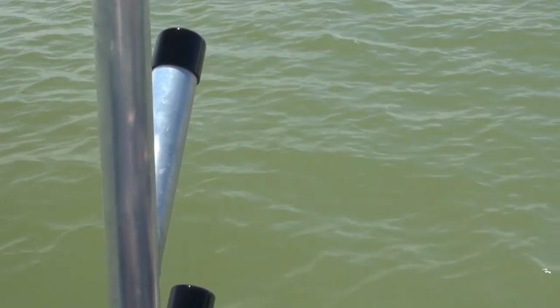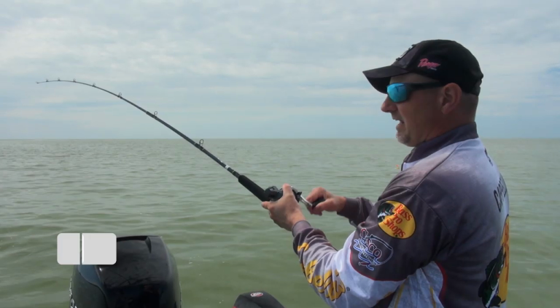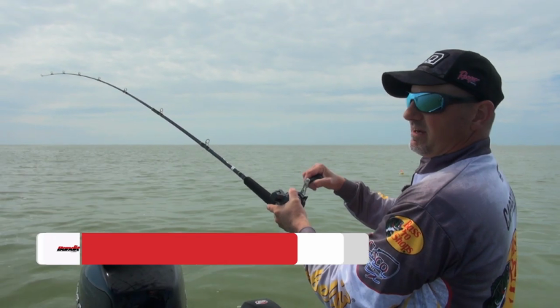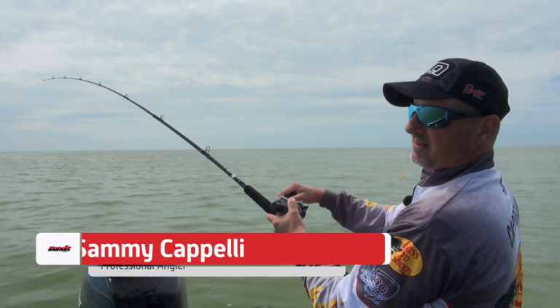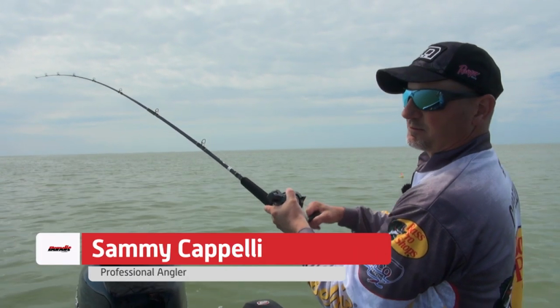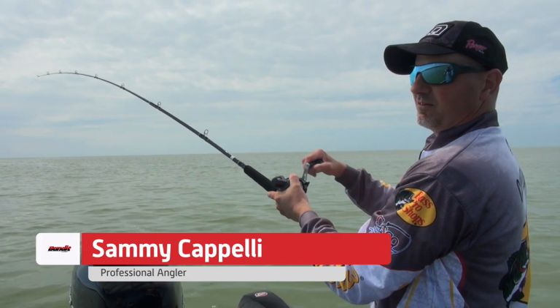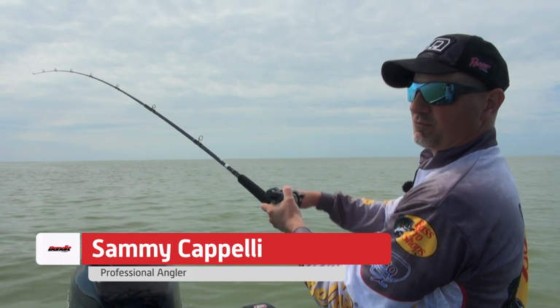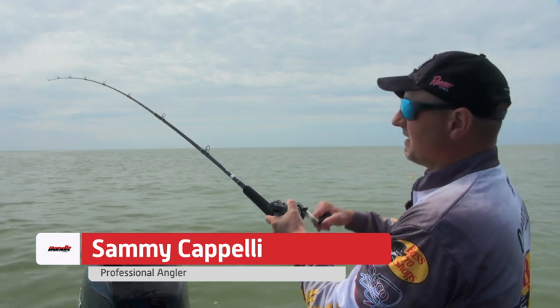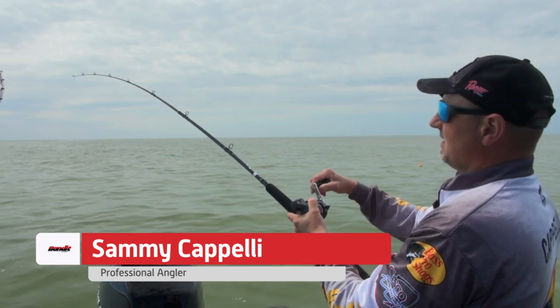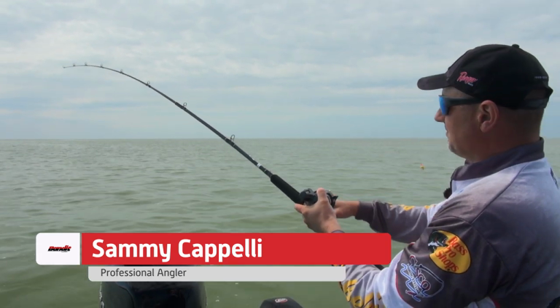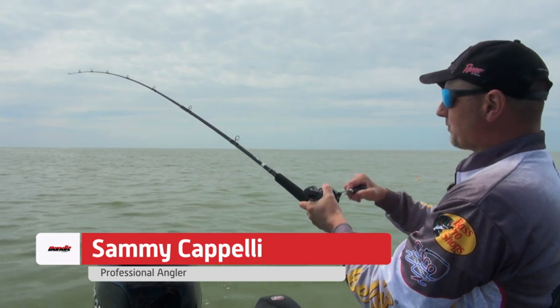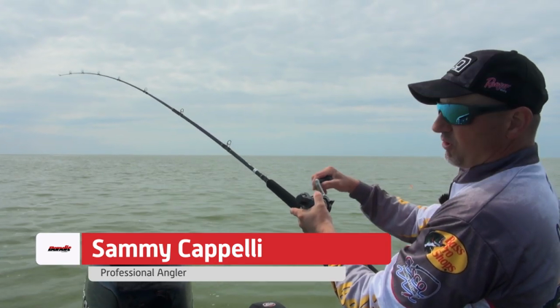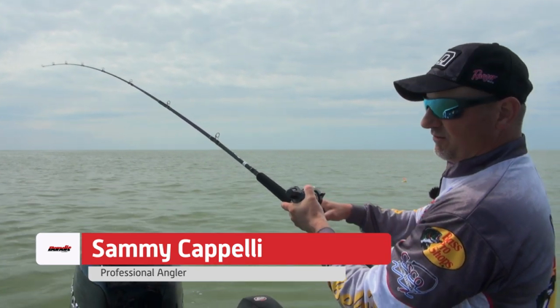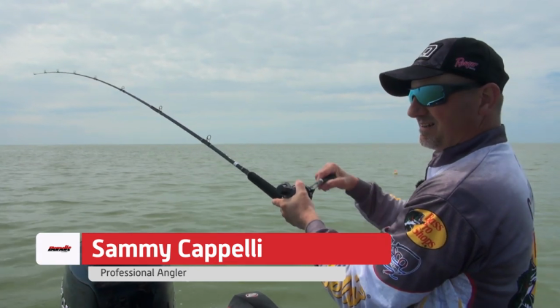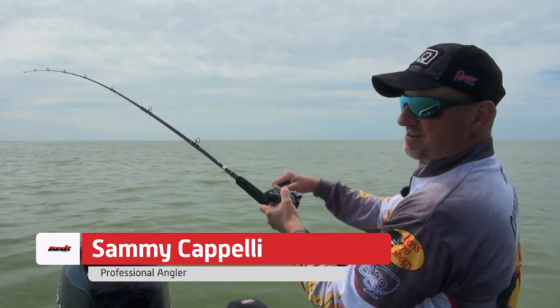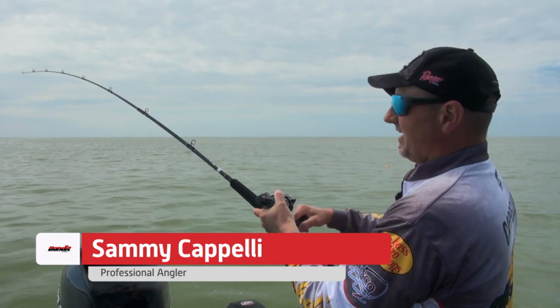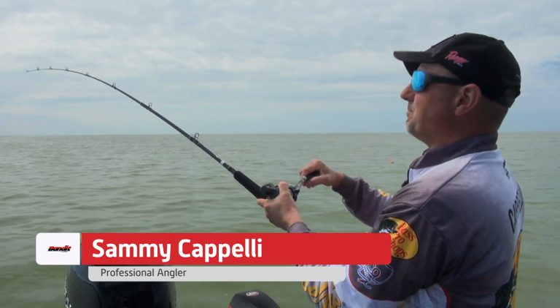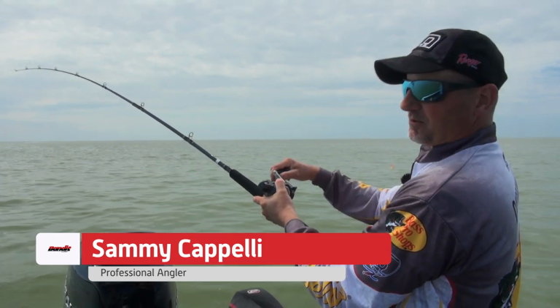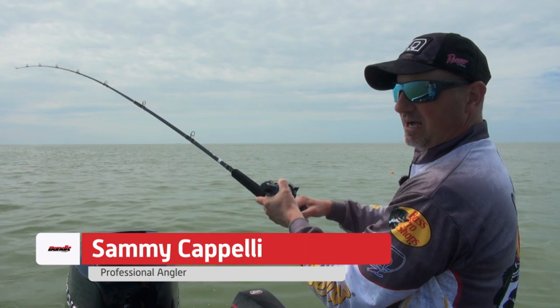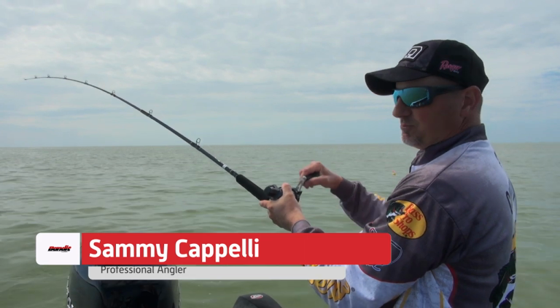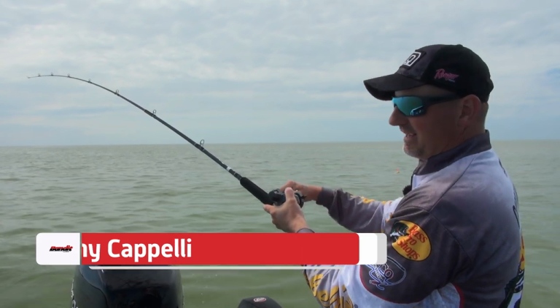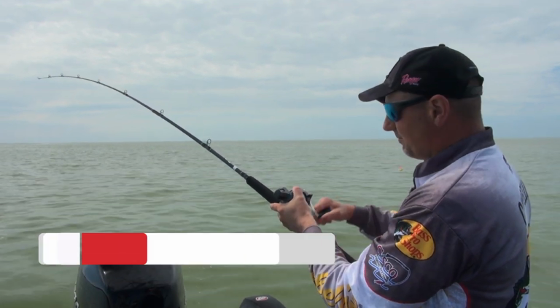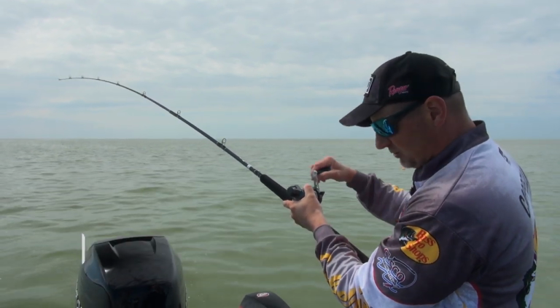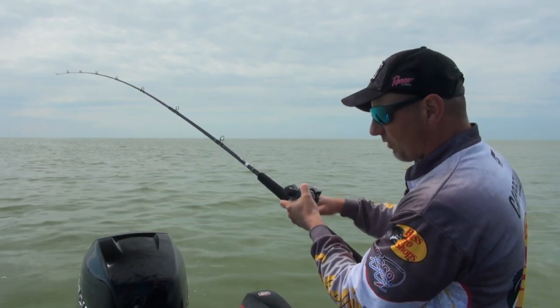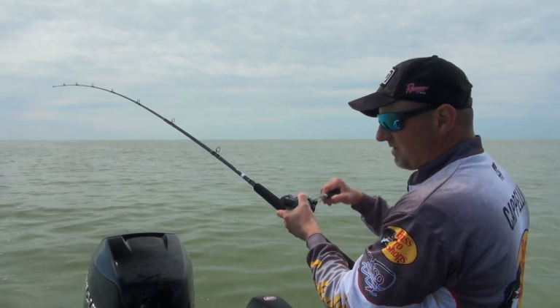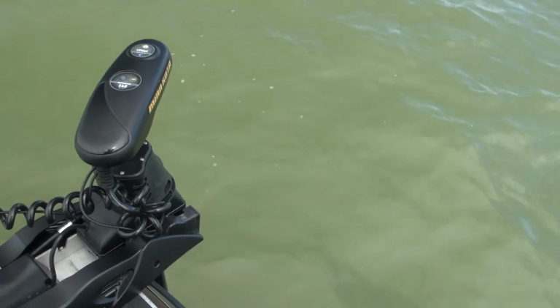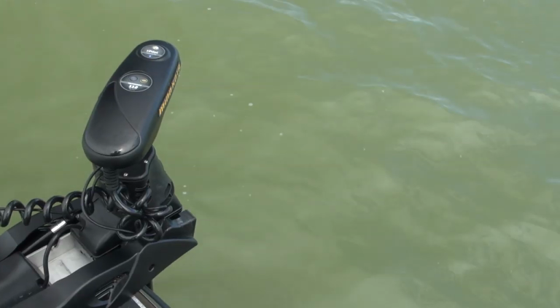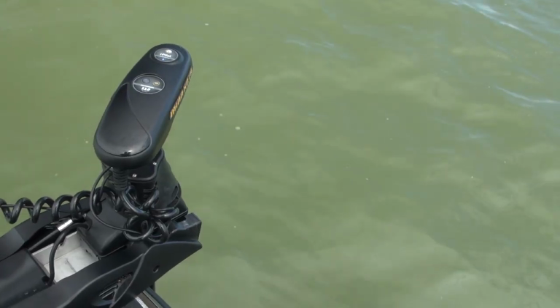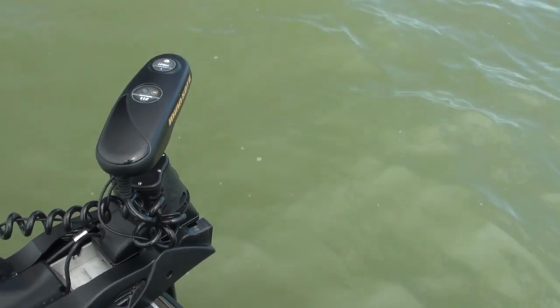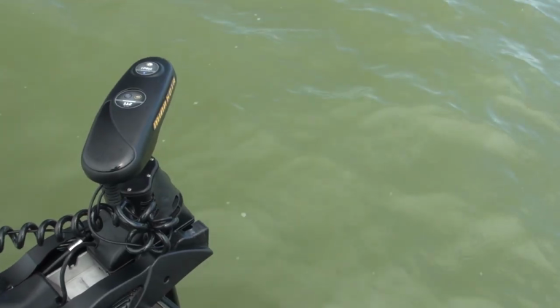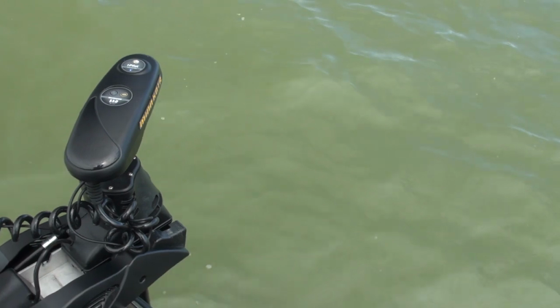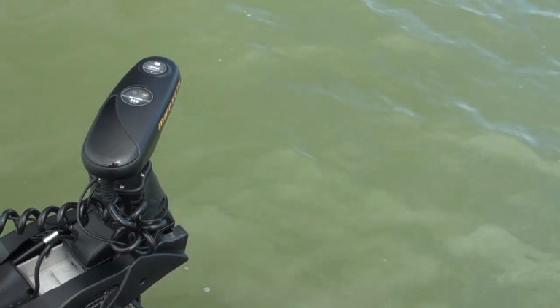Here on Lake Erie a lot of times we get a northeast wind pretty strong, 20-30 miles an hour, and it beats up the shoreline and makes a mud line — it muddies the water up and it's unfishable. You can't catch these fish in this muddy water.